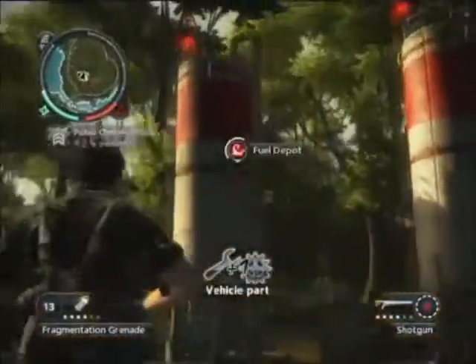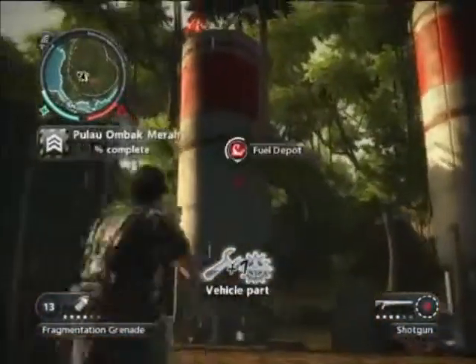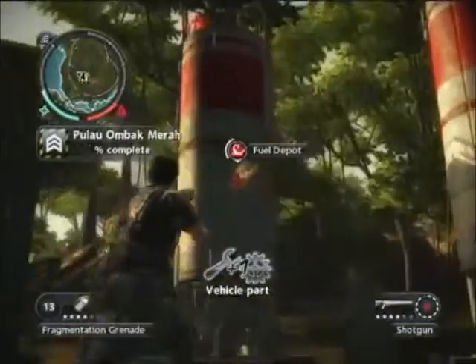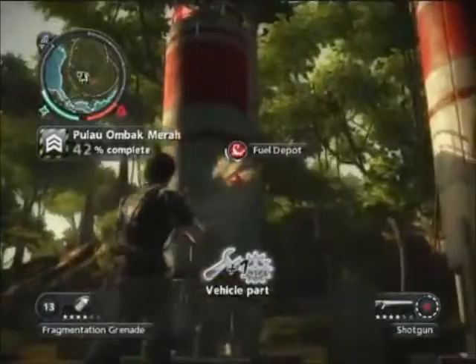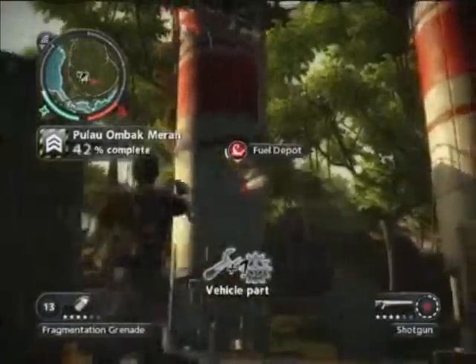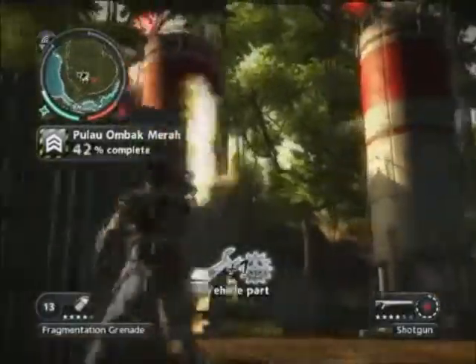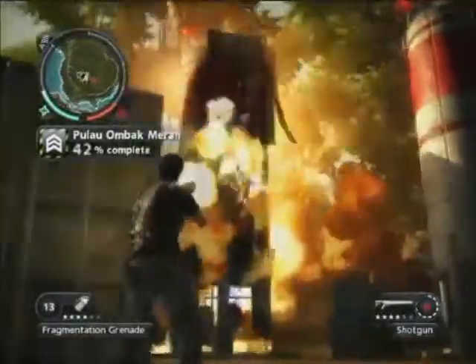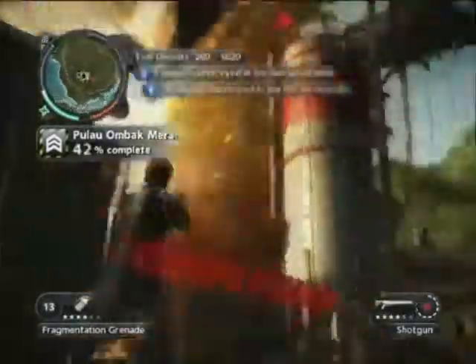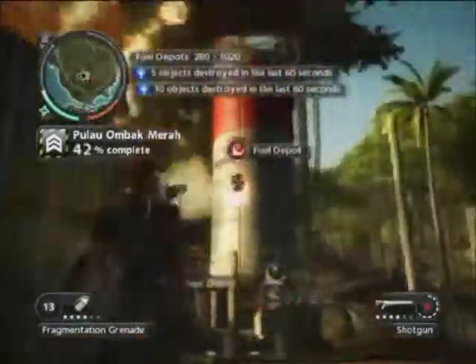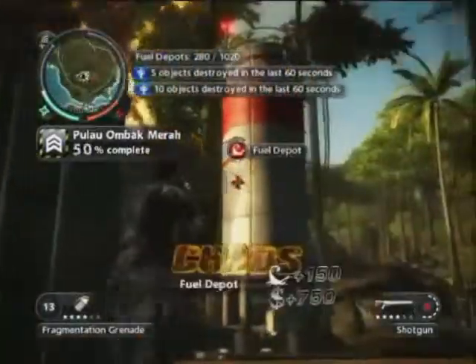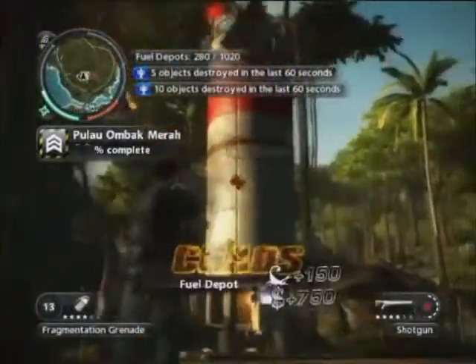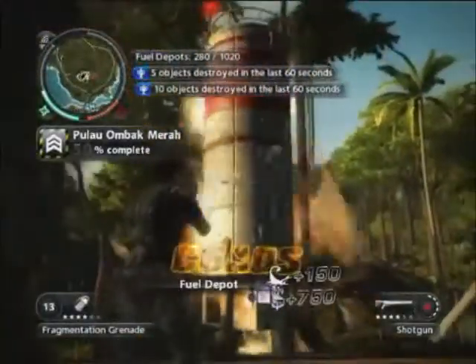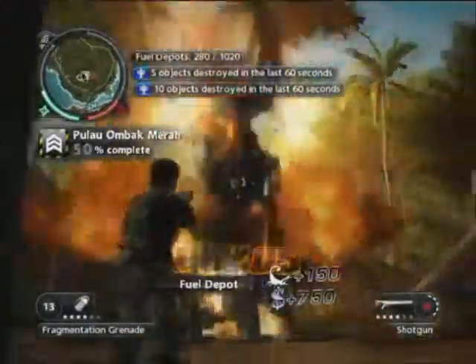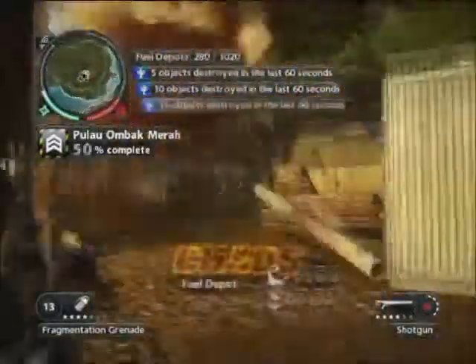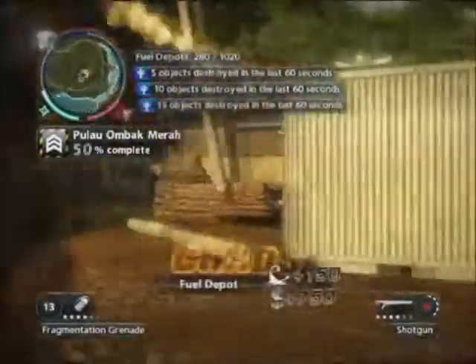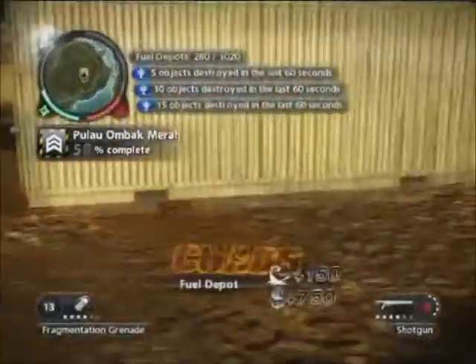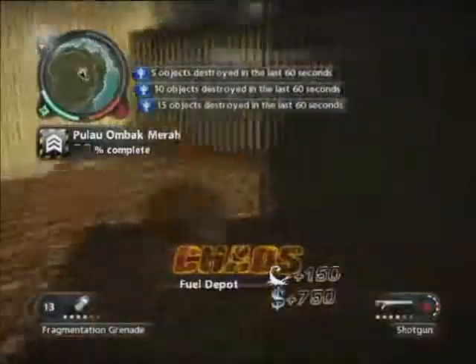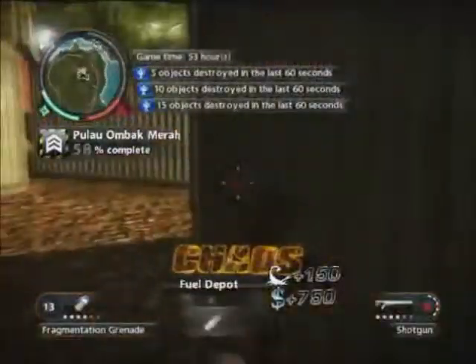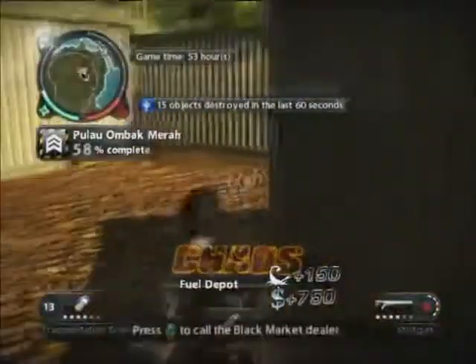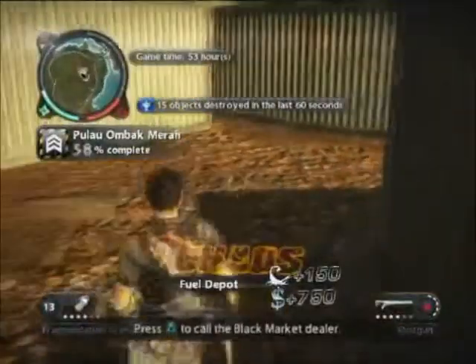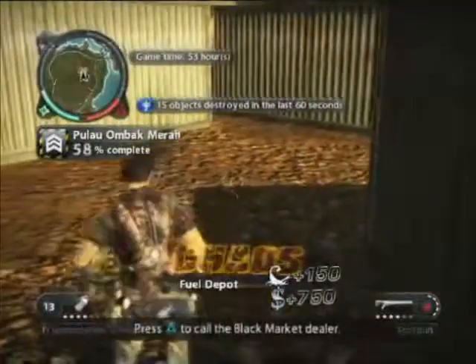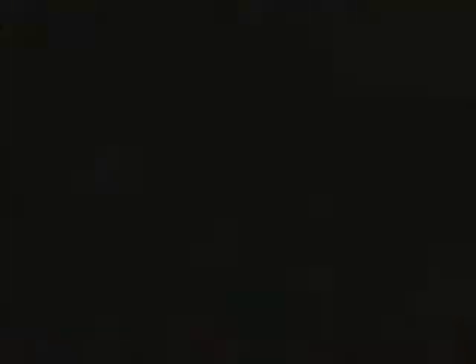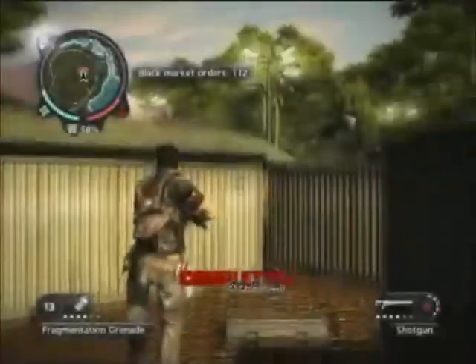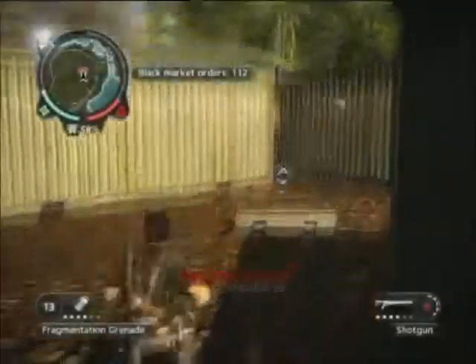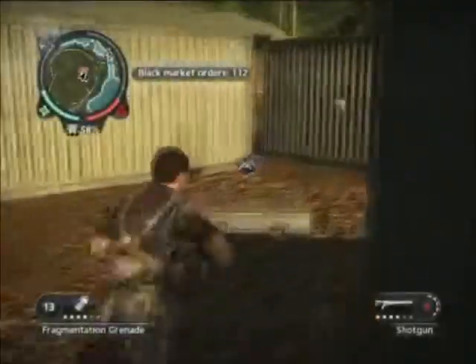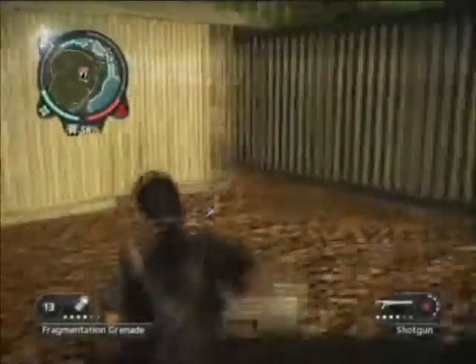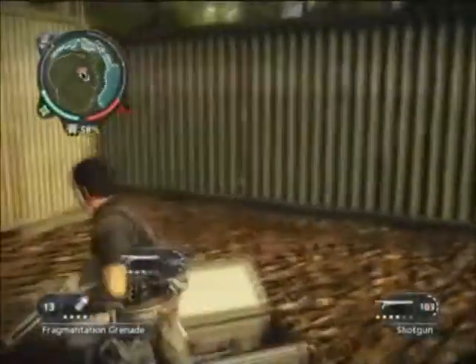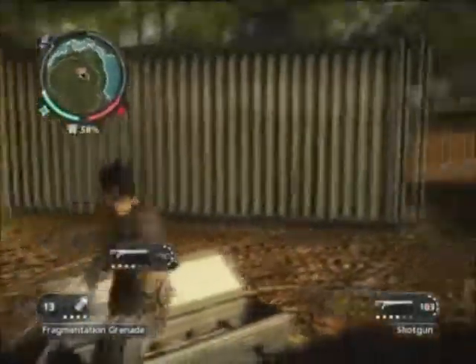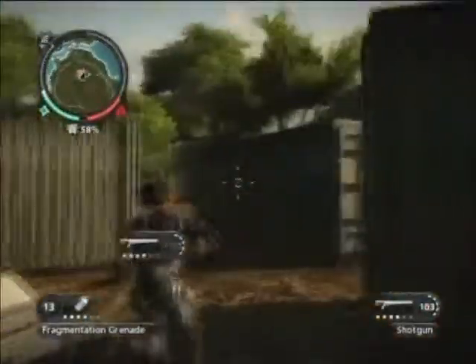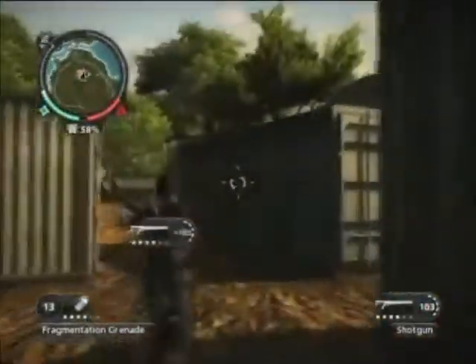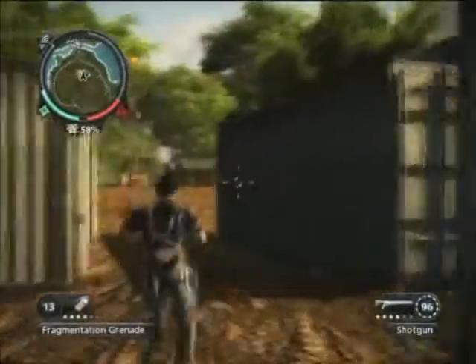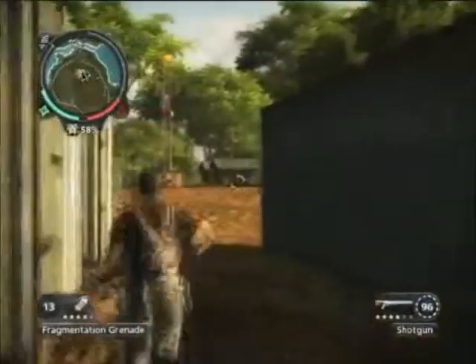Onto the magazine size: at level 1 it's 6 bullets before you have to reload; level 2 it's 8; level 3 it's 10; level 4 it's 12; level 5 it's 14; level 6 it's 16. These are official facts off the Just Cause 2 wiki.